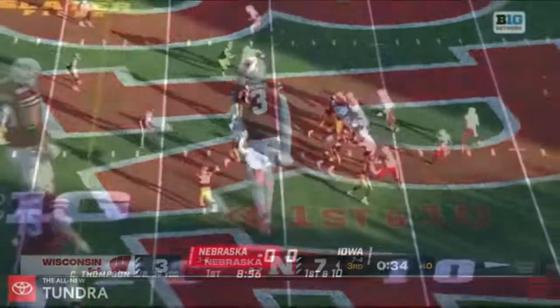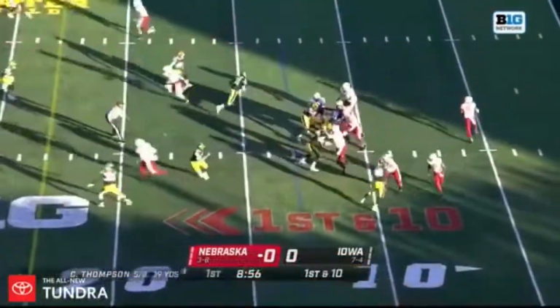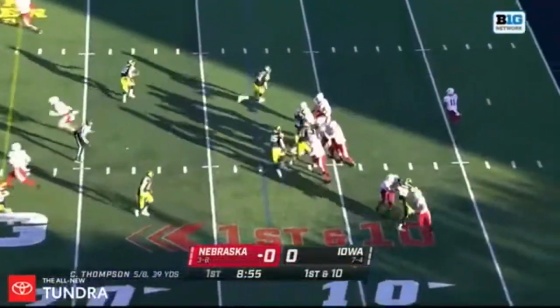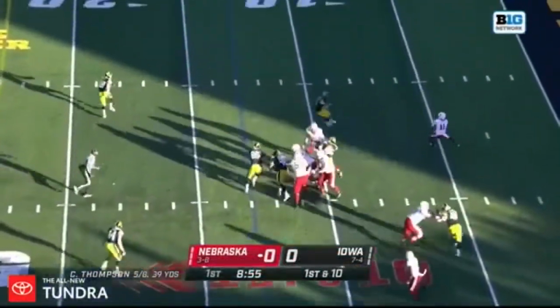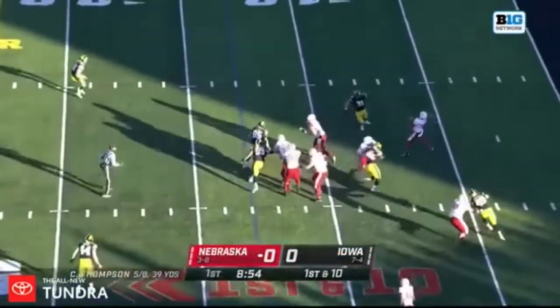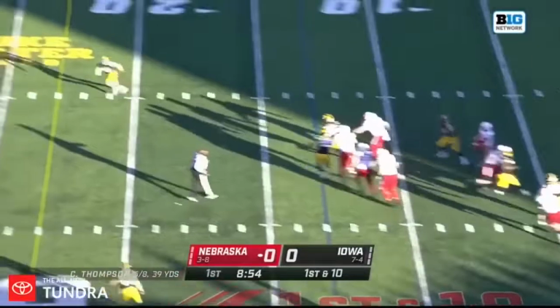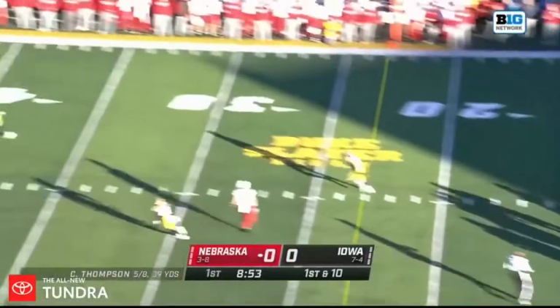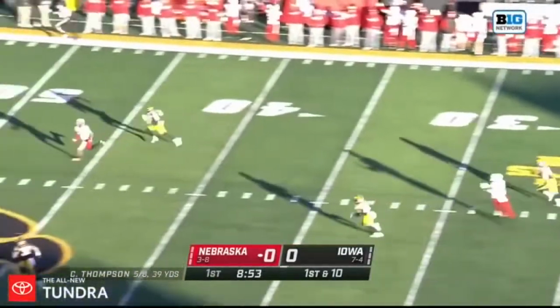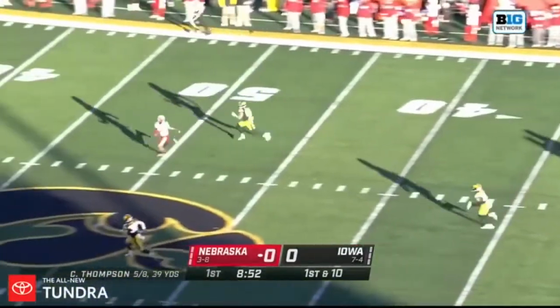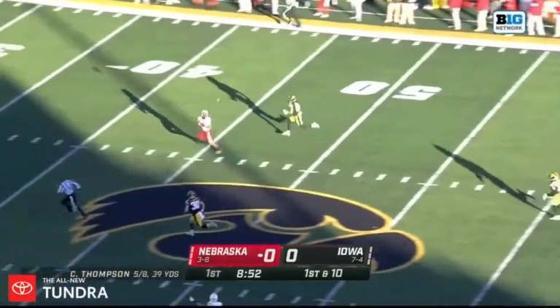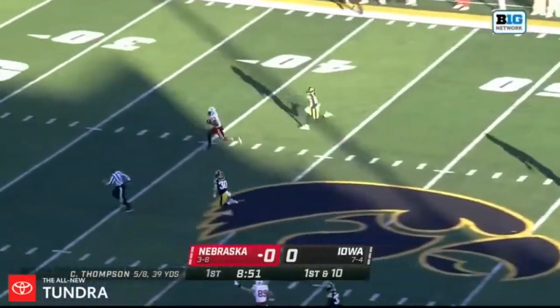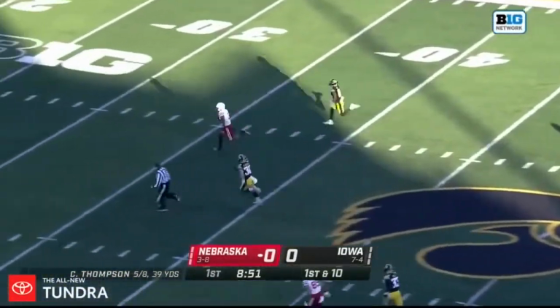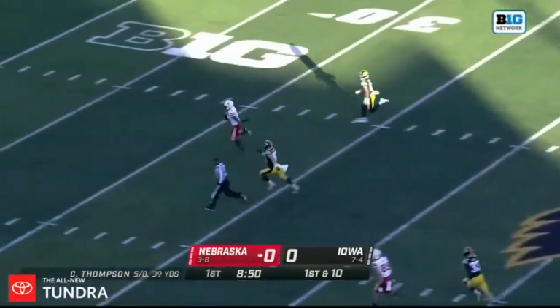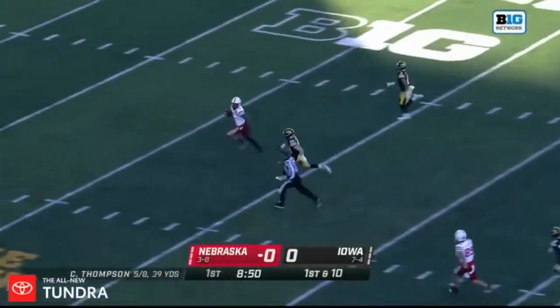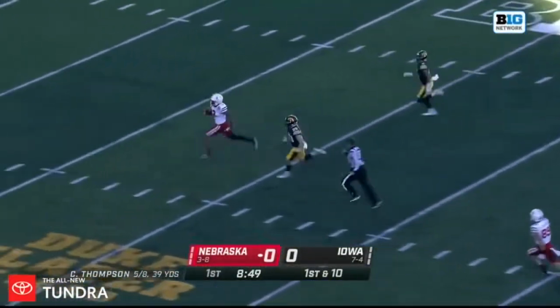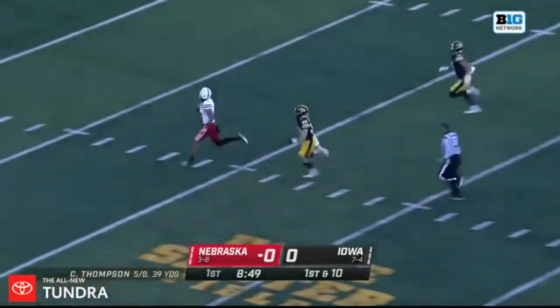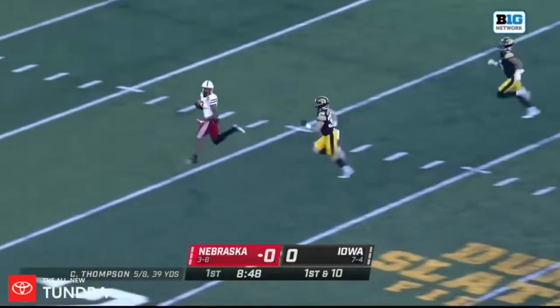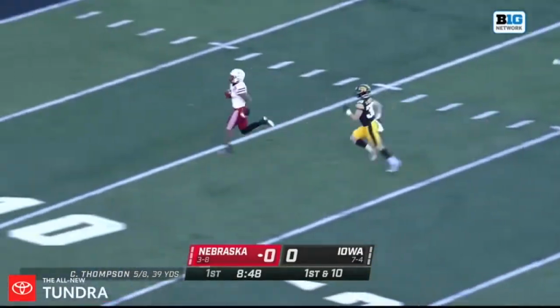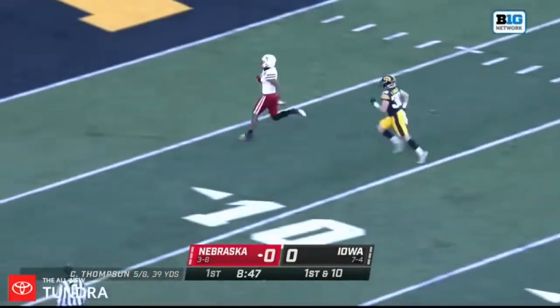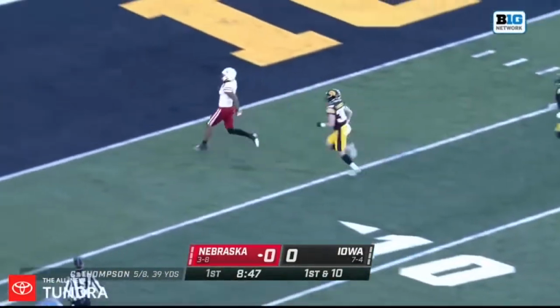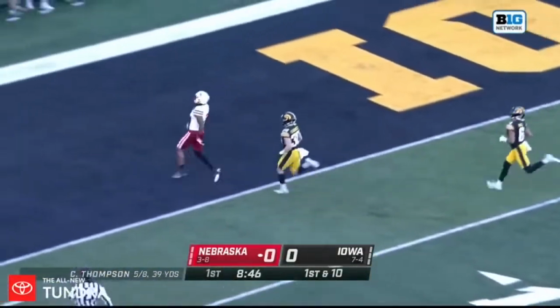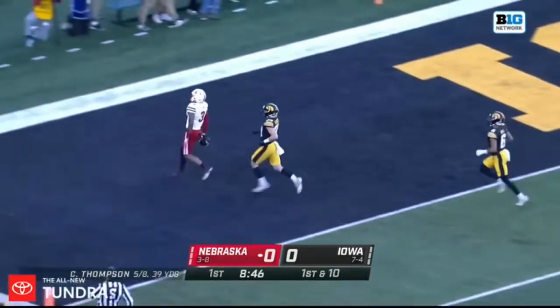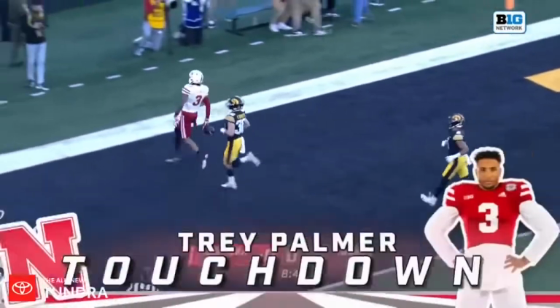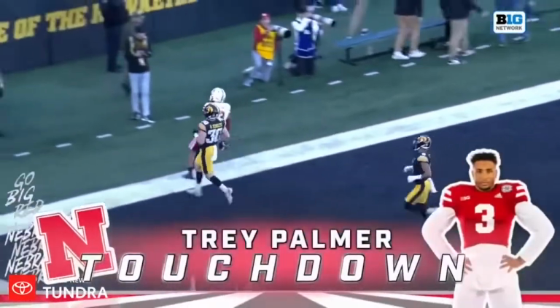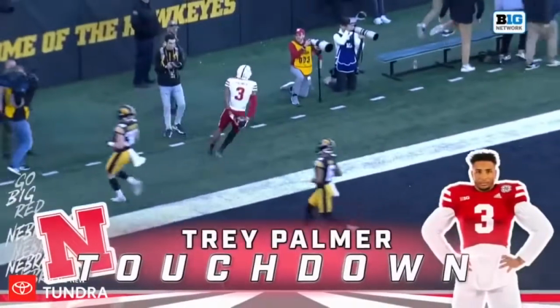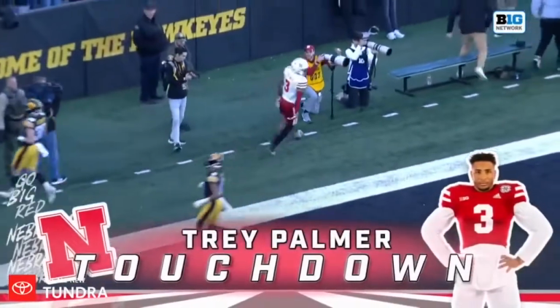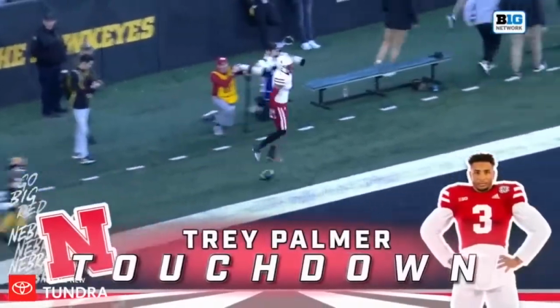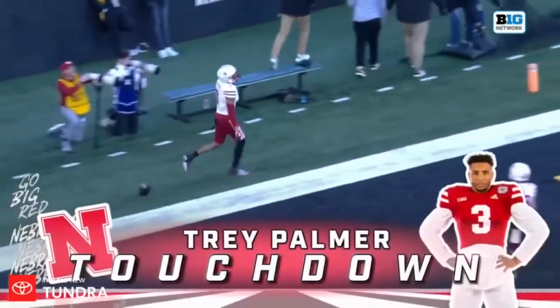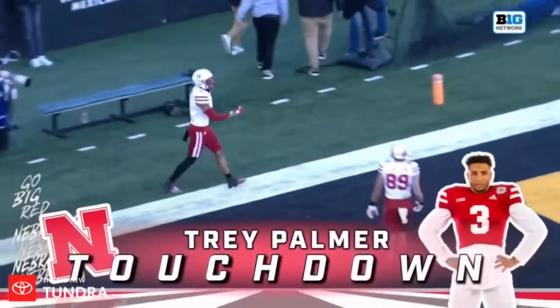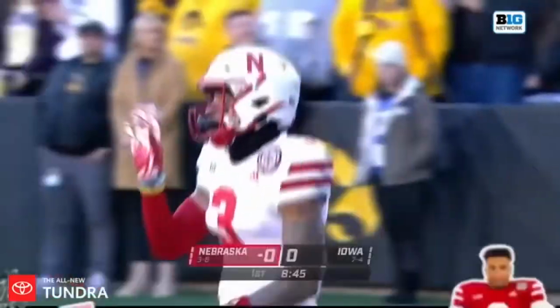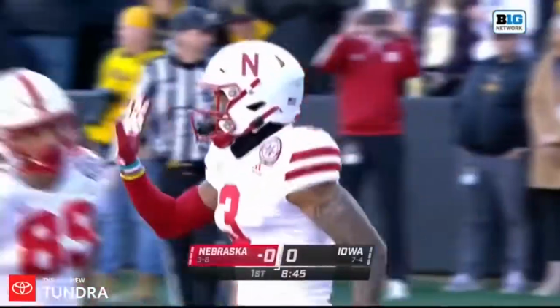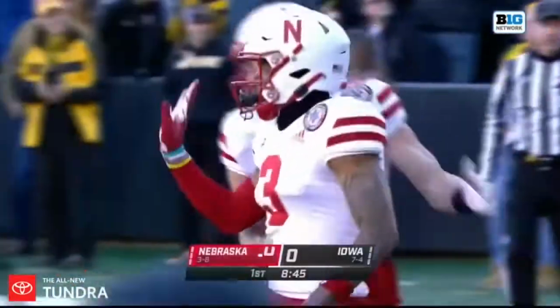Starting out inside the 15 — Thompson, he's going to launch it deep downfield. Right in stride, Trey Palmer is gone. Touchdown, Nebraska. One play, 87 yards.